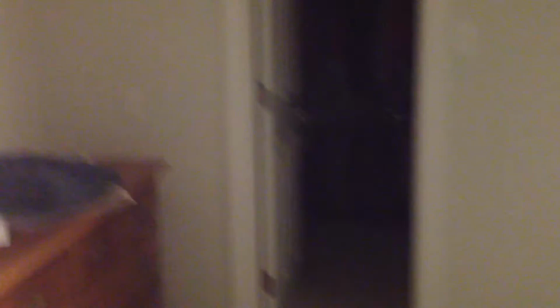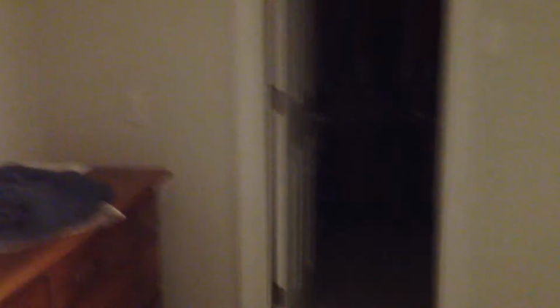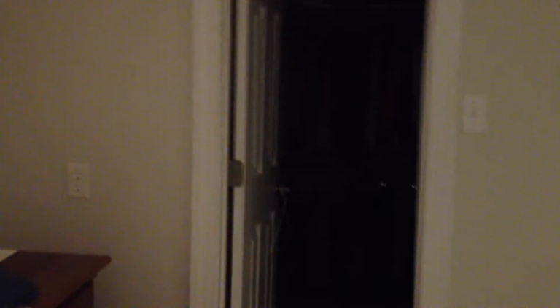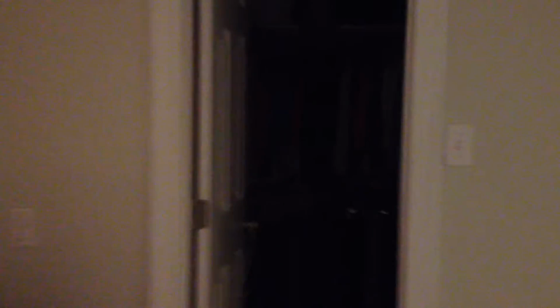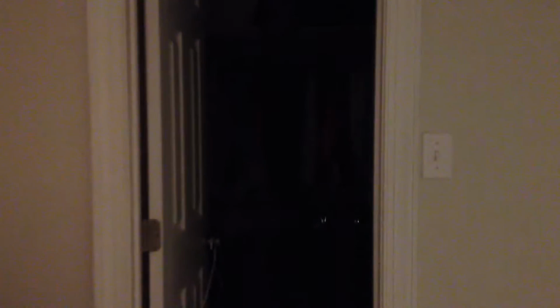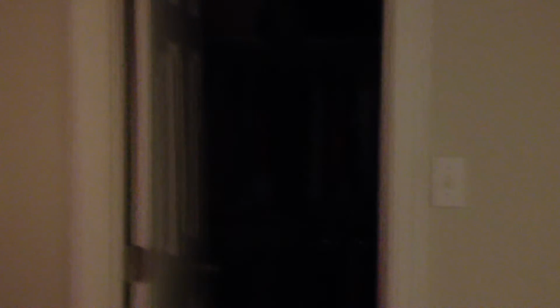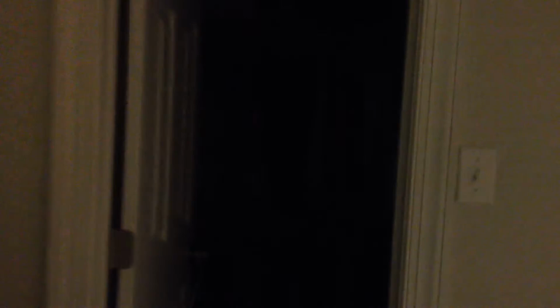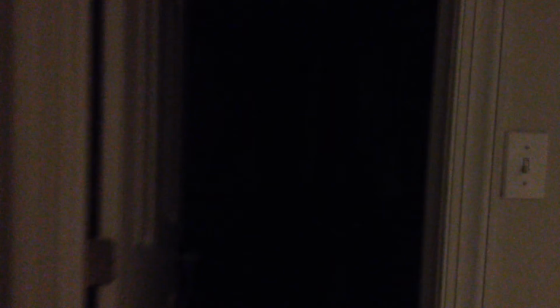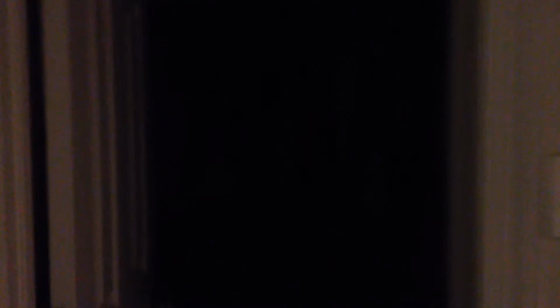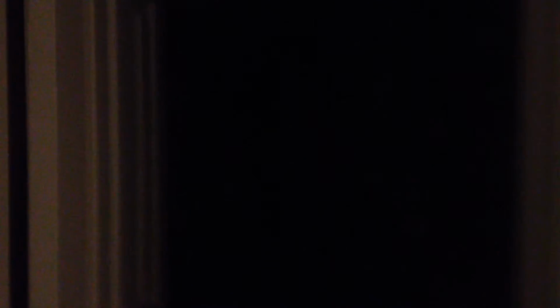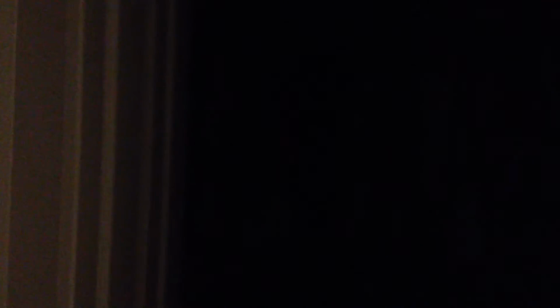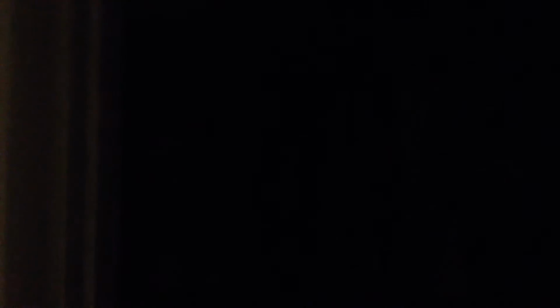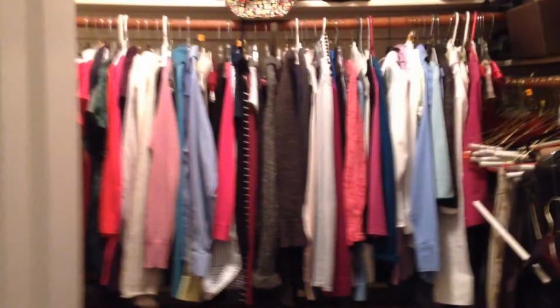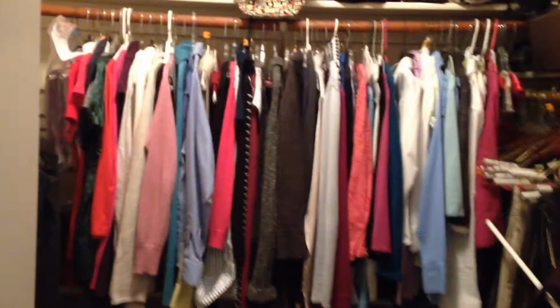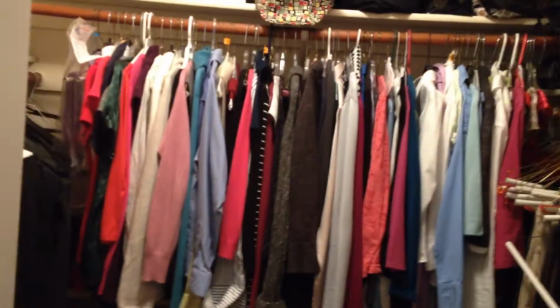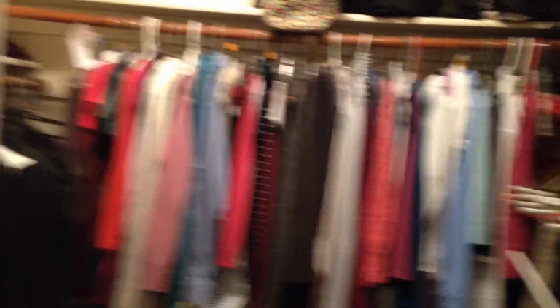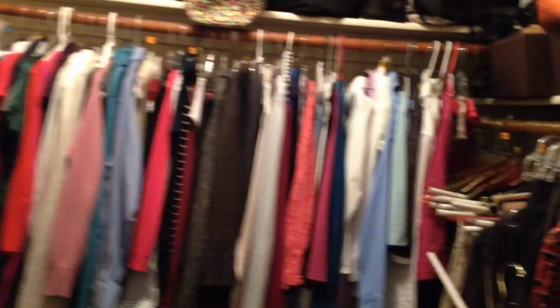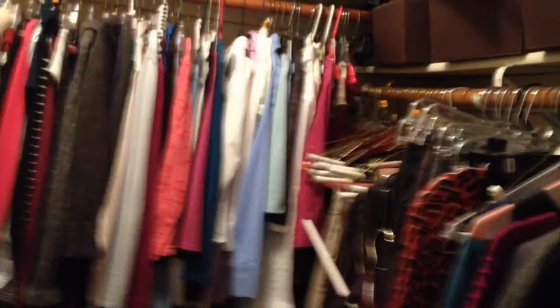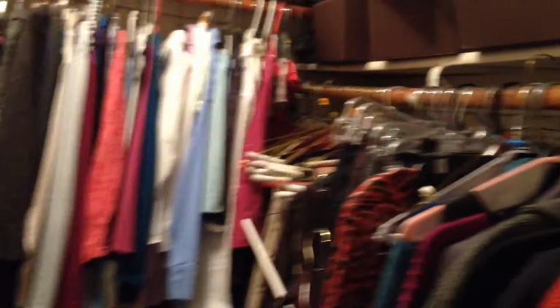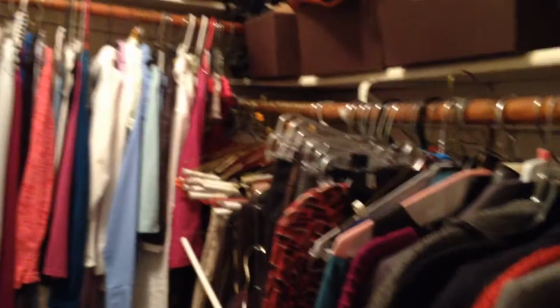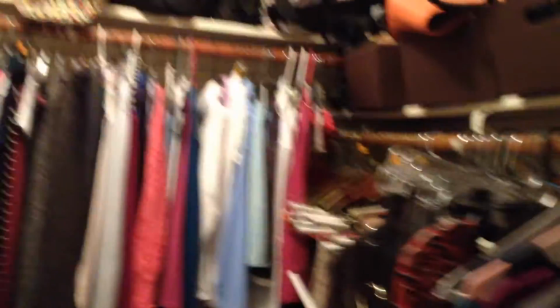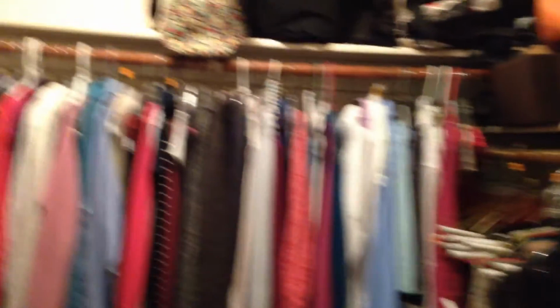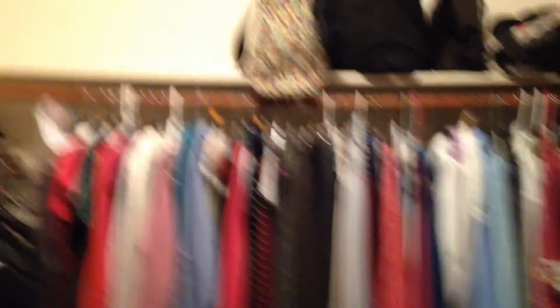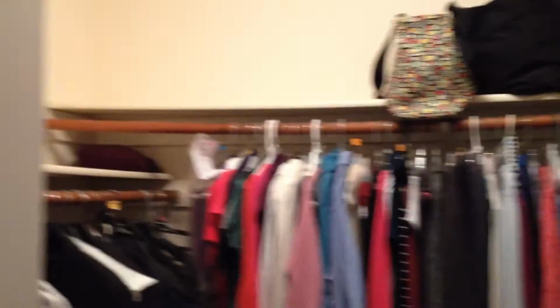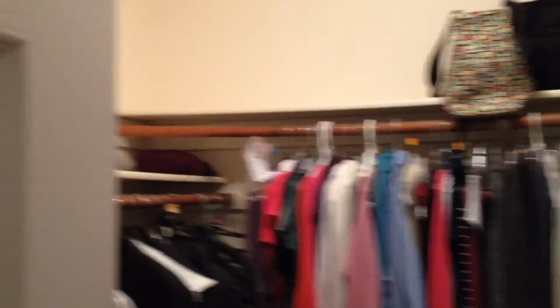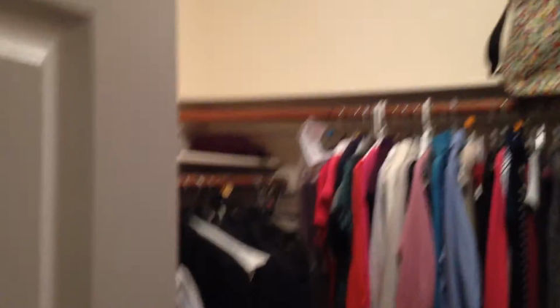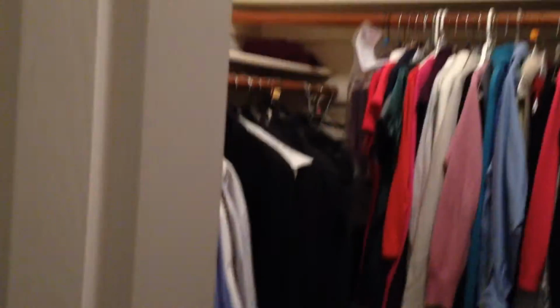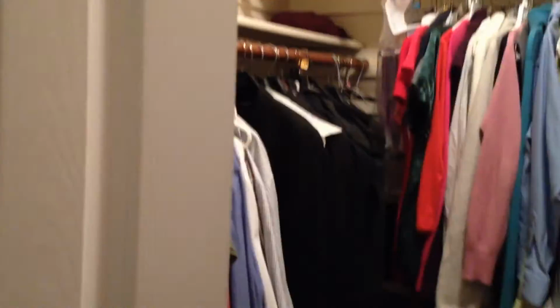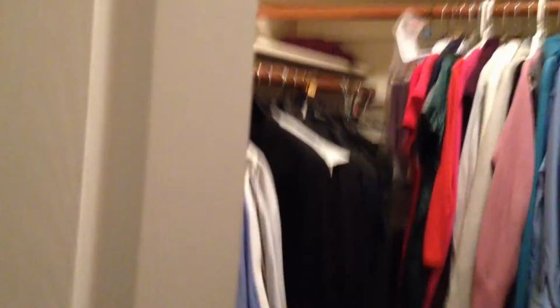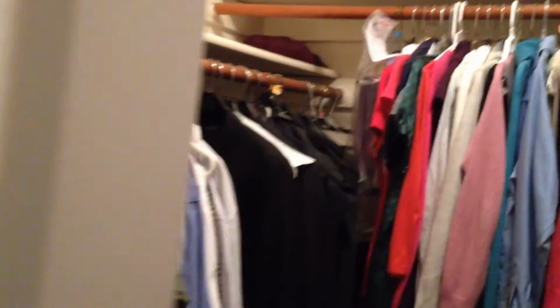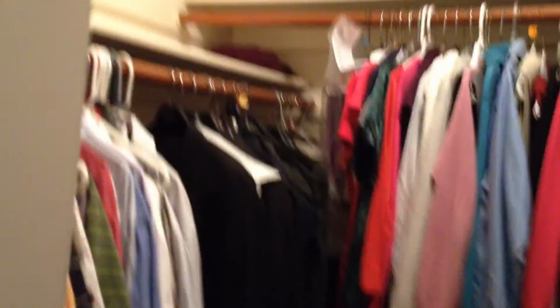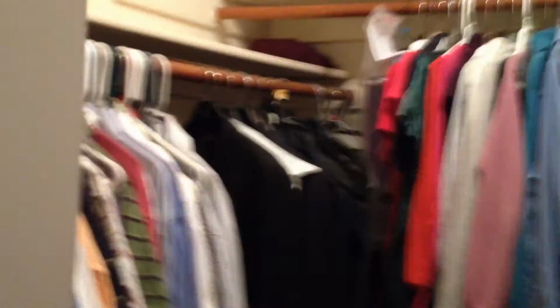And over here is a walk-in closet. As you will see, Ann has pretty much filled it up with almost all of her clothes. I think David may have one rack.